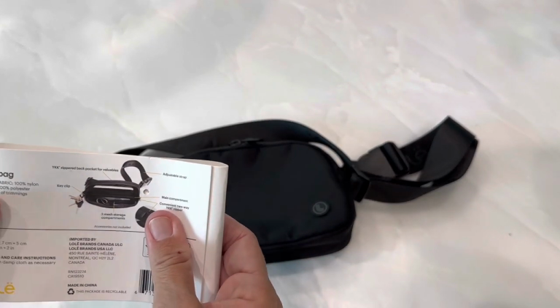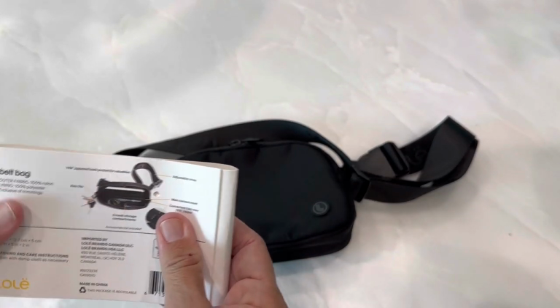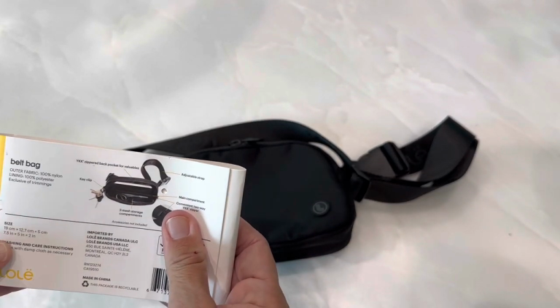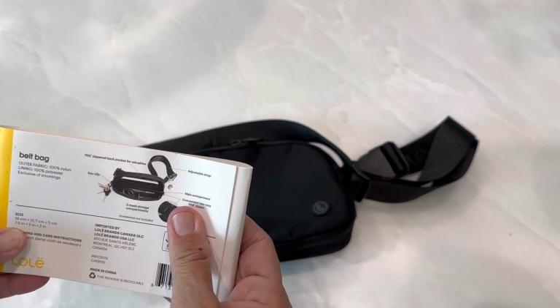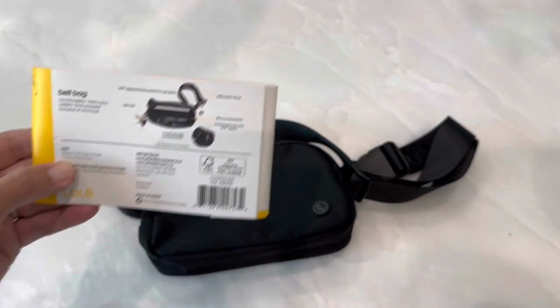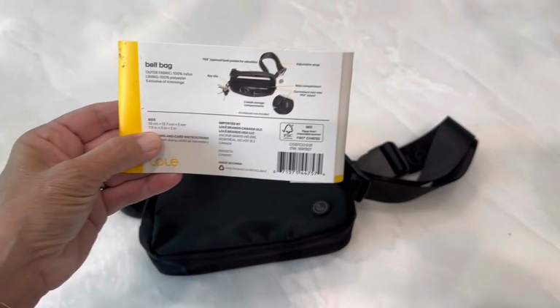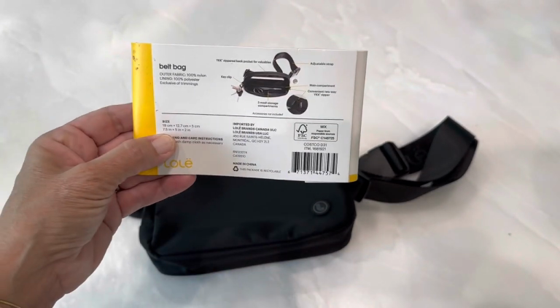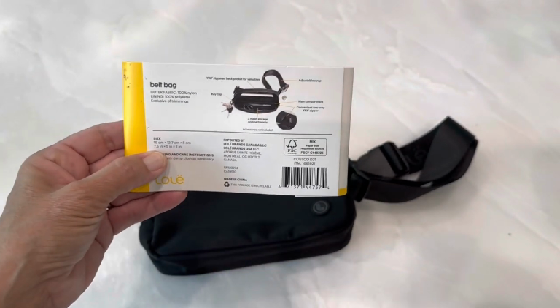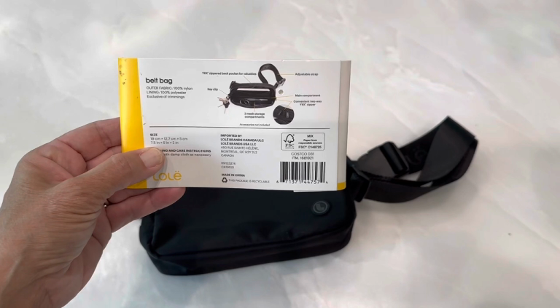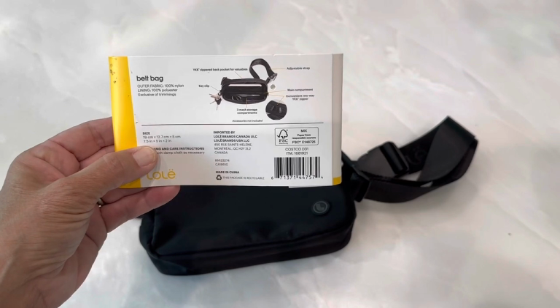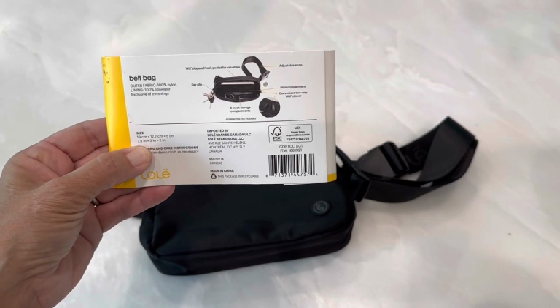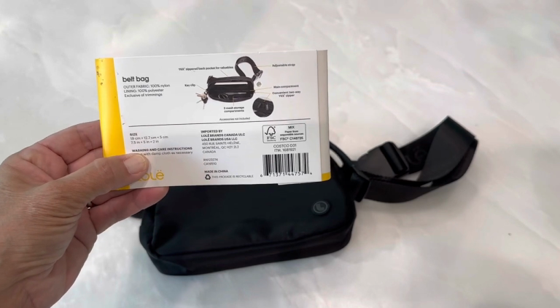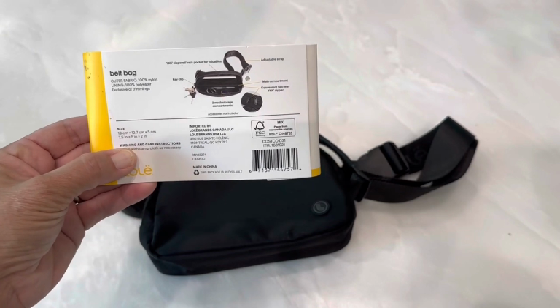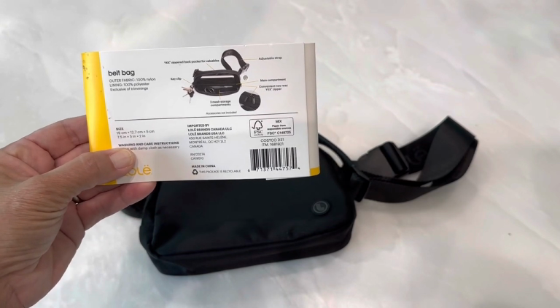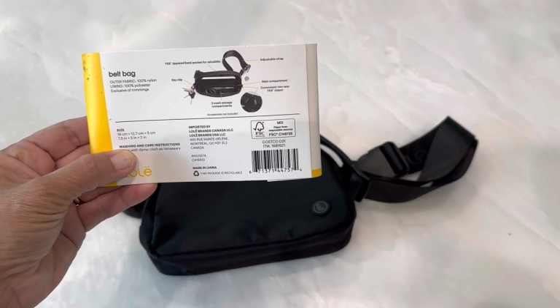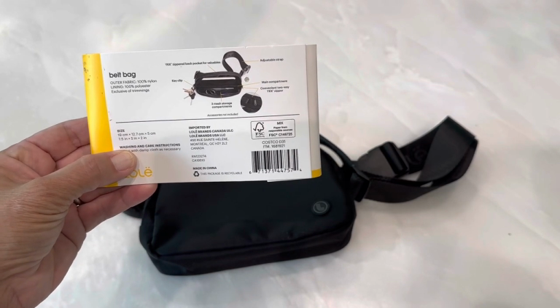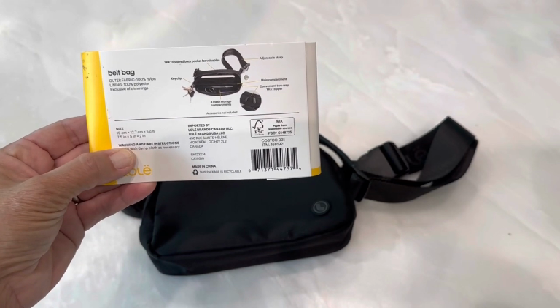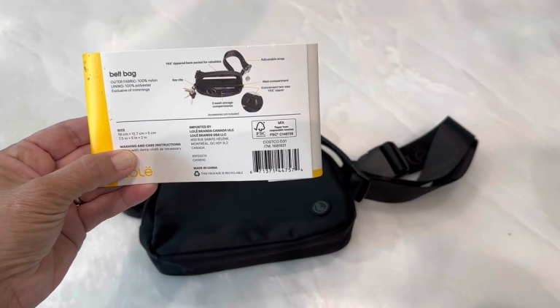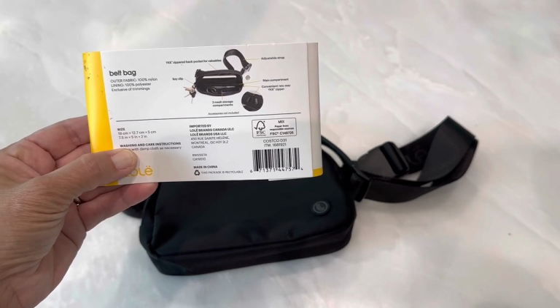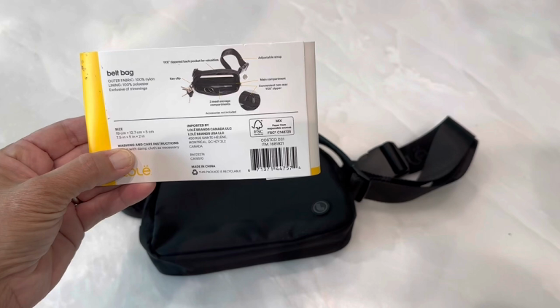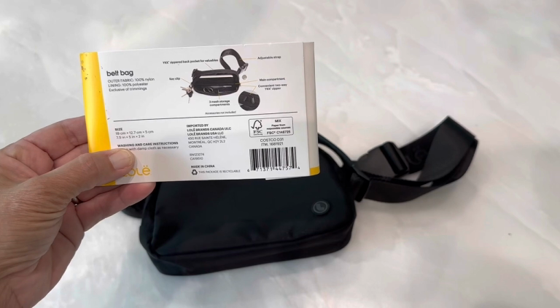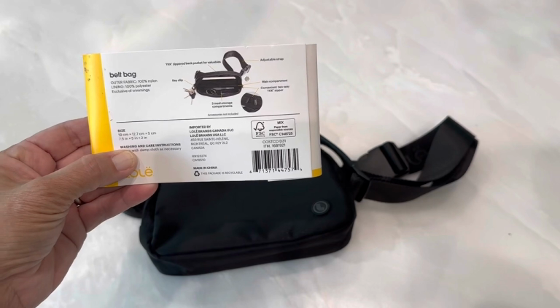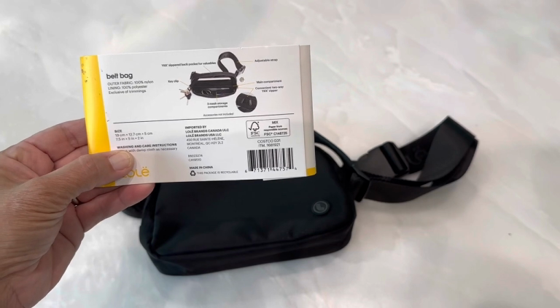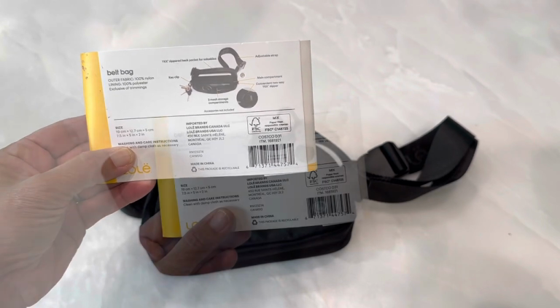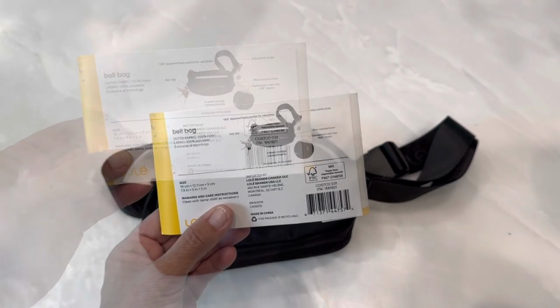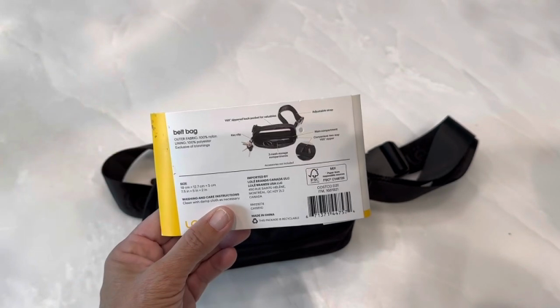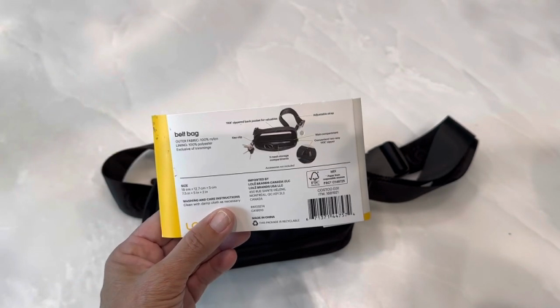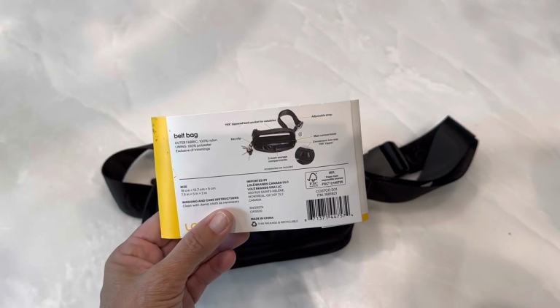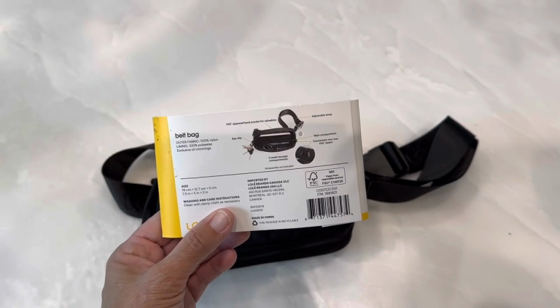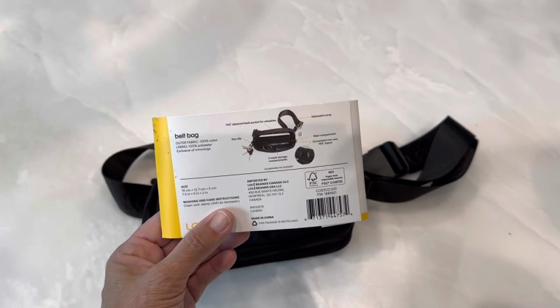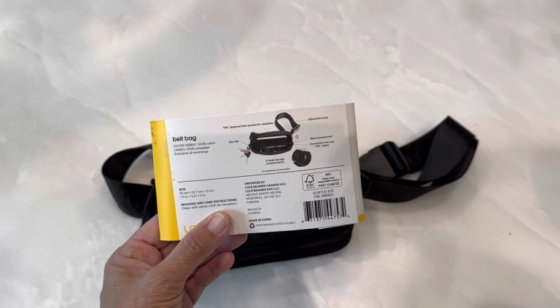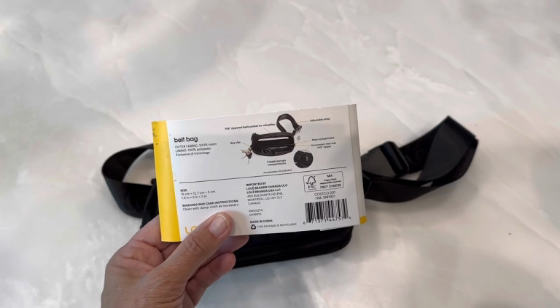So it is seven and a half inches by five inches by two inches. And of course my dogs are drinking water in the background as usual, so sorry about that. It's made of 100% nylon and the lining is 100% polyester.